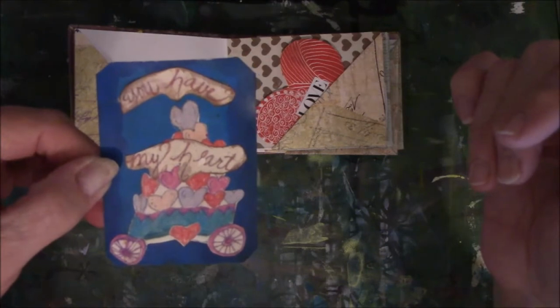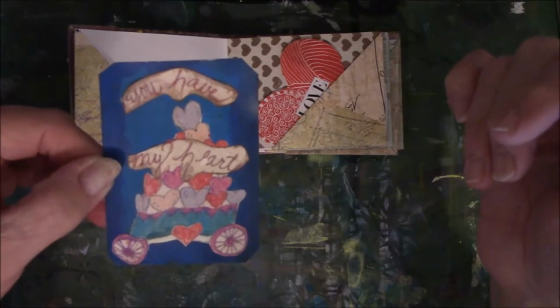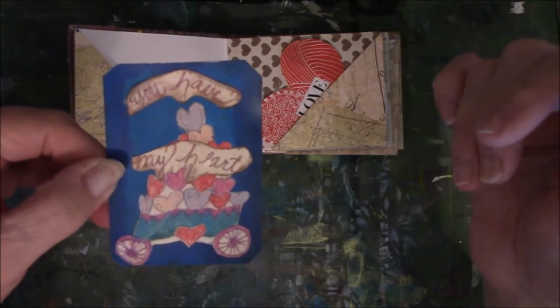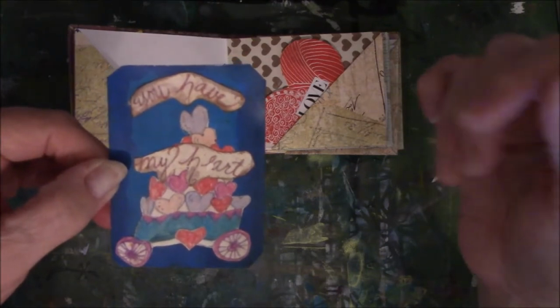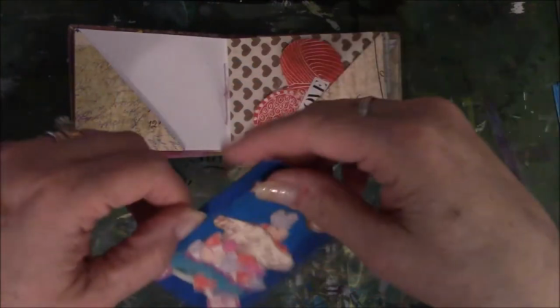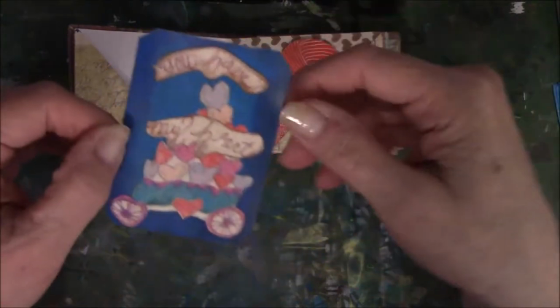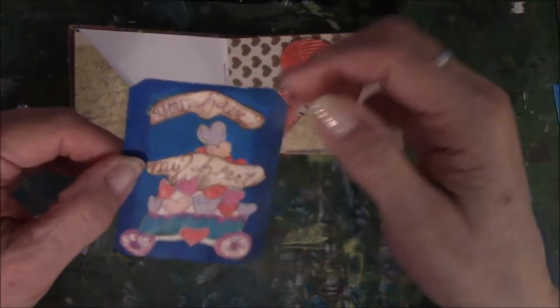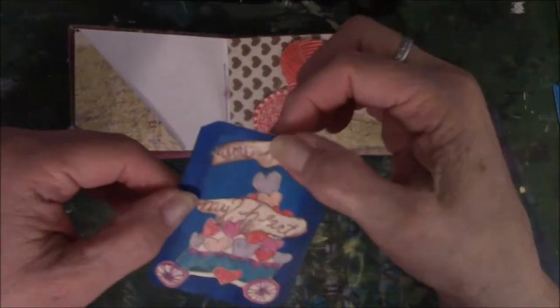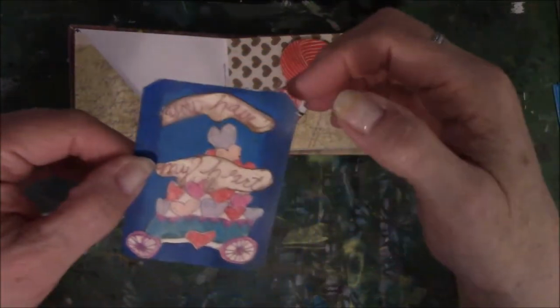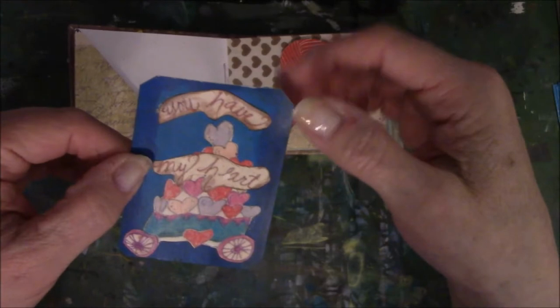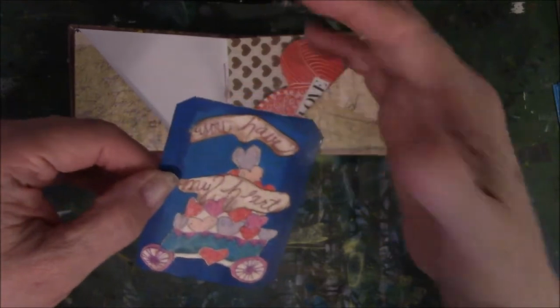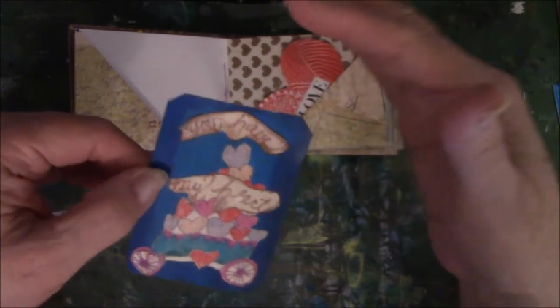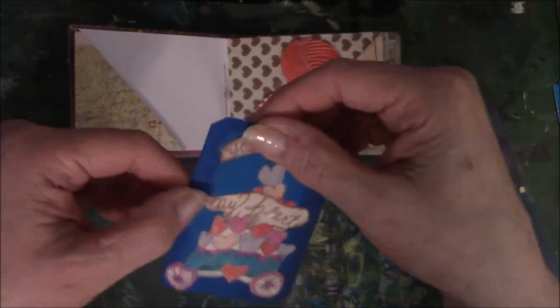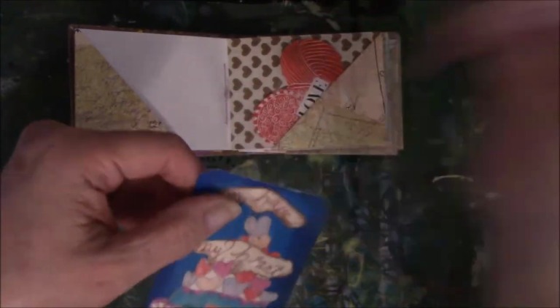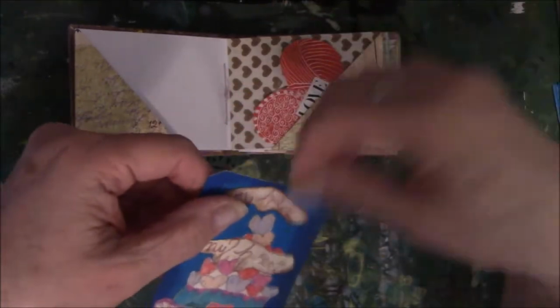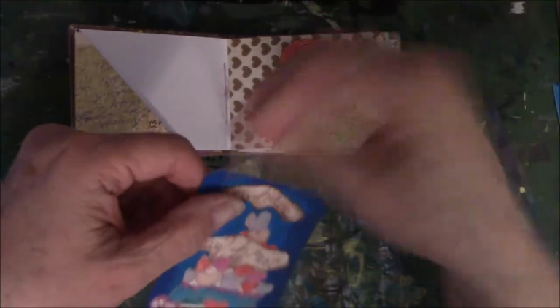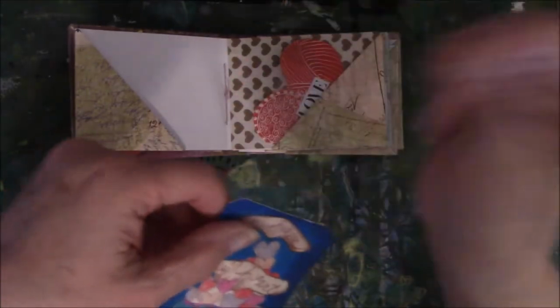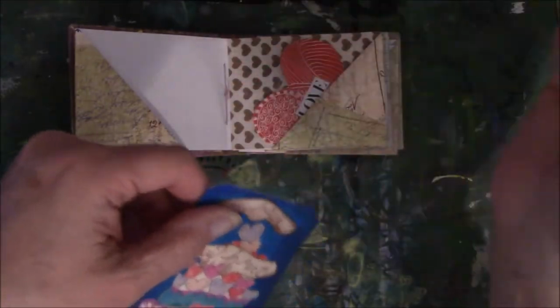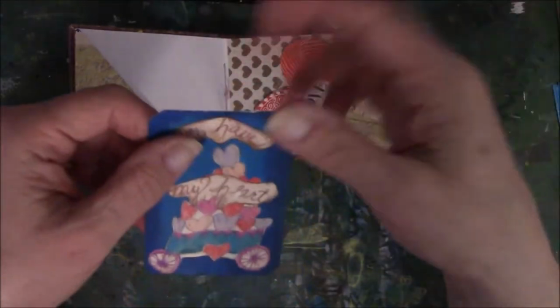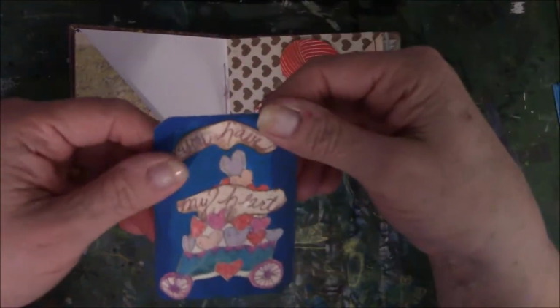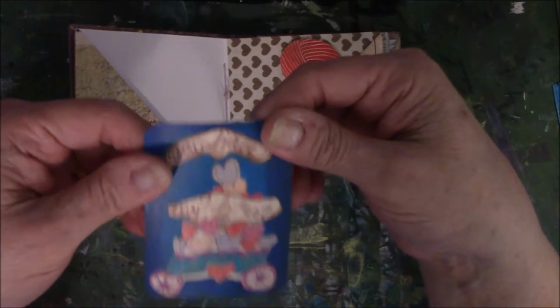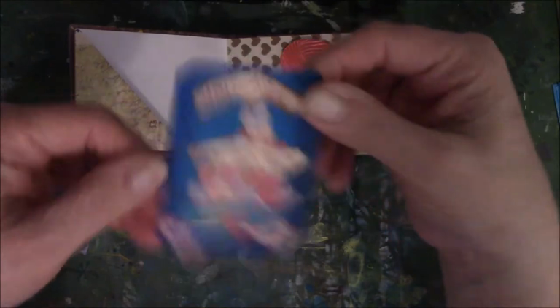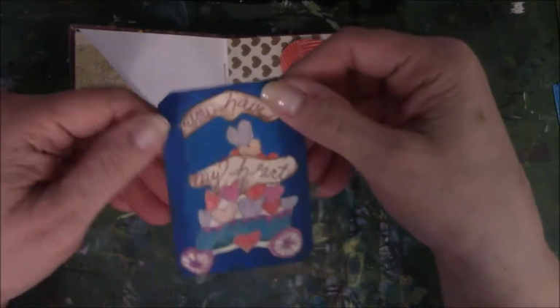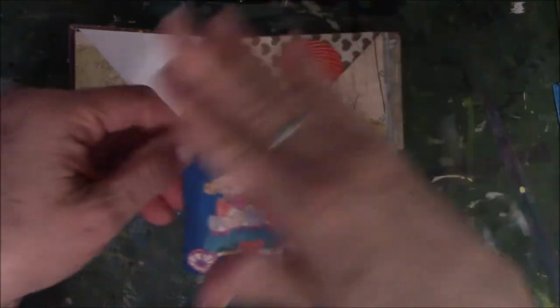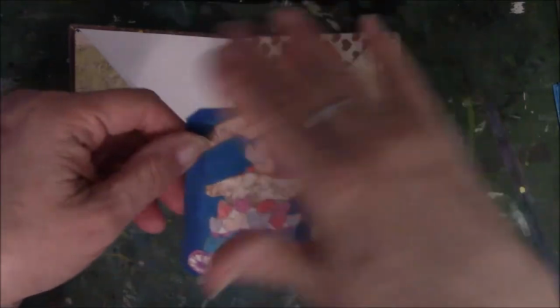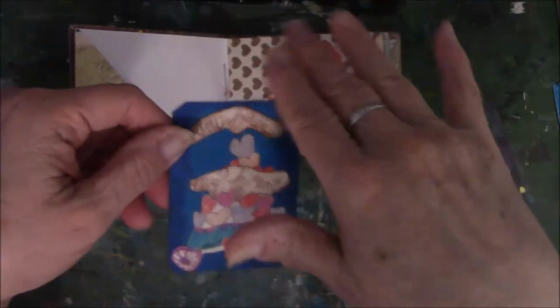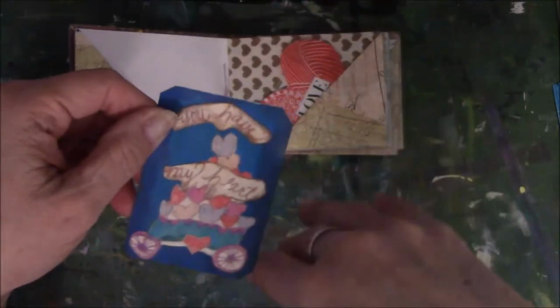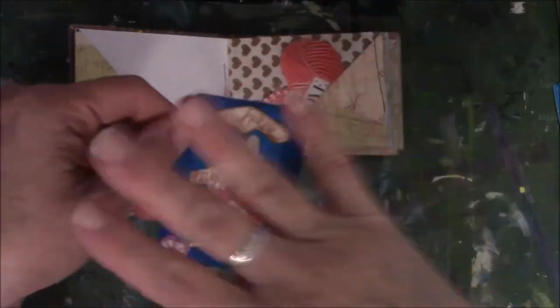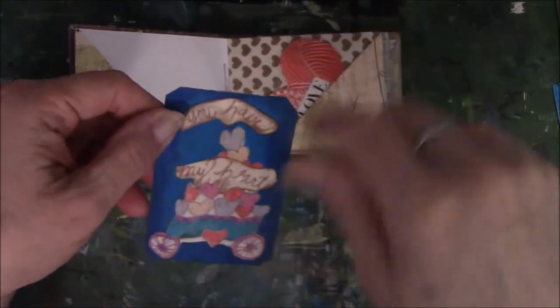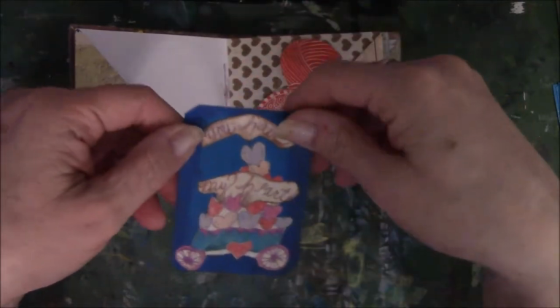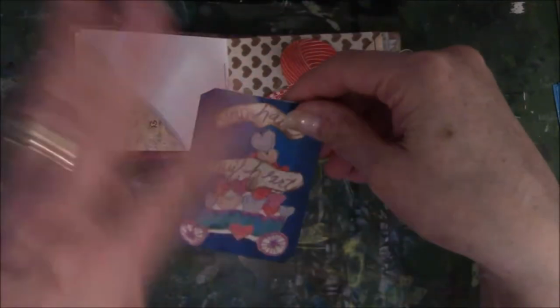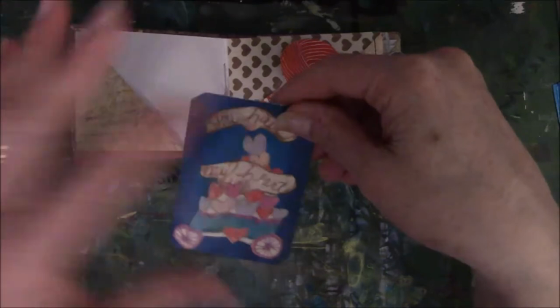It says 'you have my heart.' I did not poke a hole in it — I'm not one that likes a lot of threads and fibers and stuff springing out everywhere, so that's why everything looks basically clean, and I know for some of you, horribly boring.